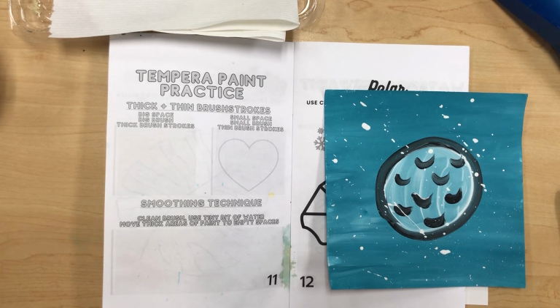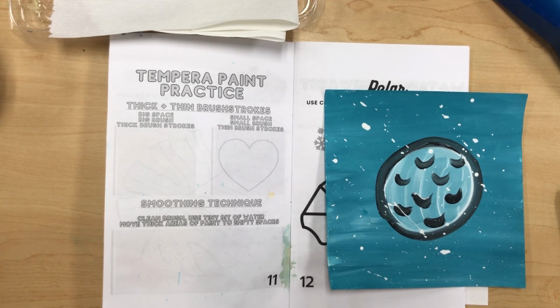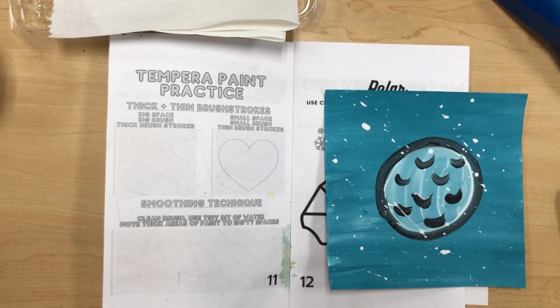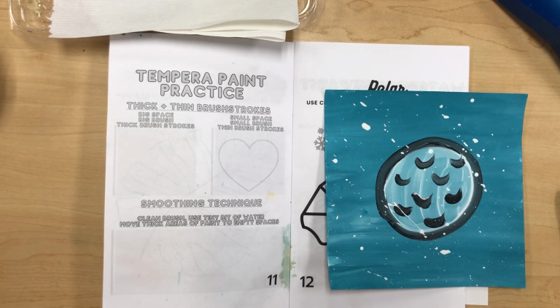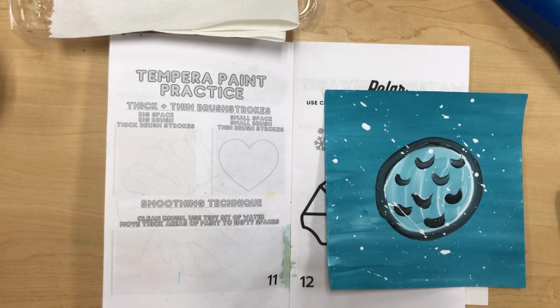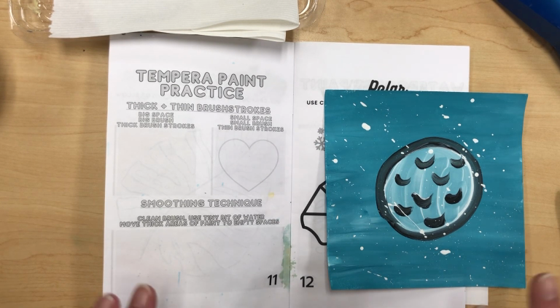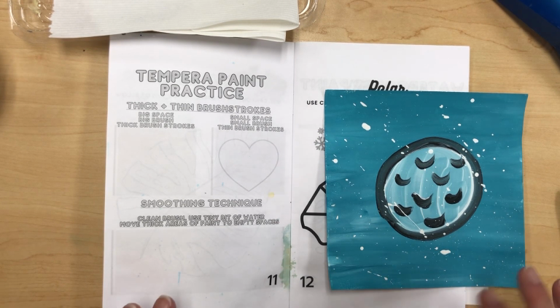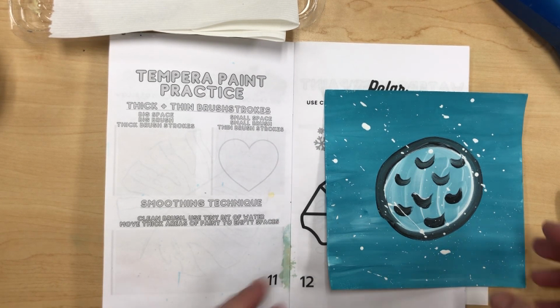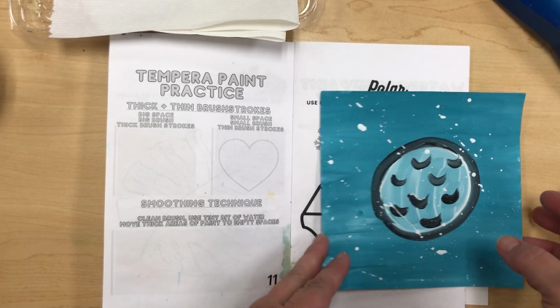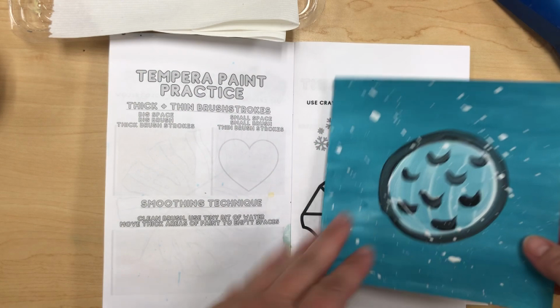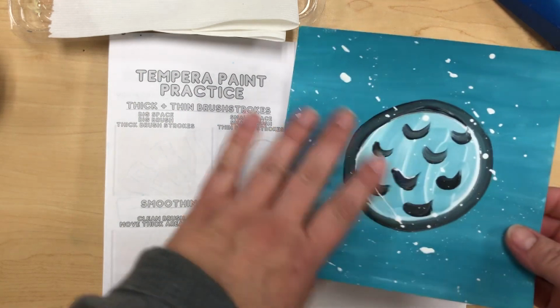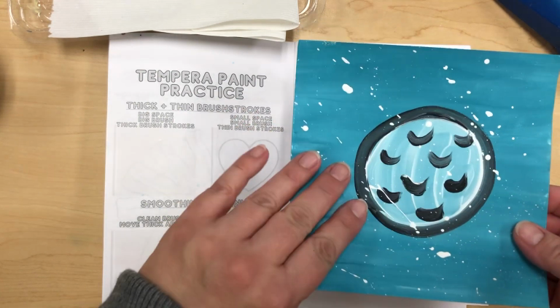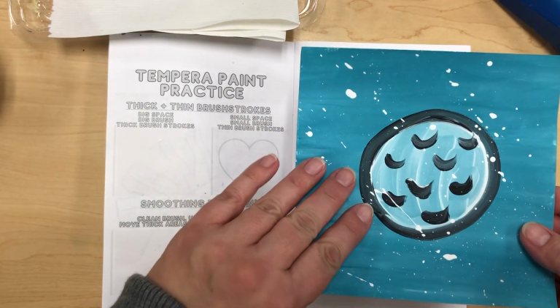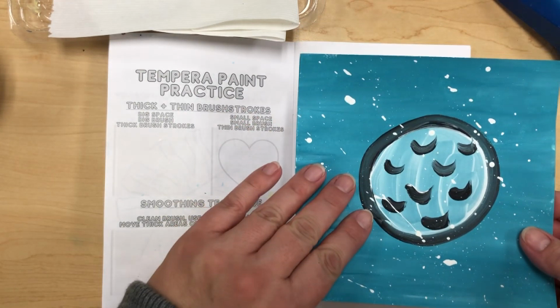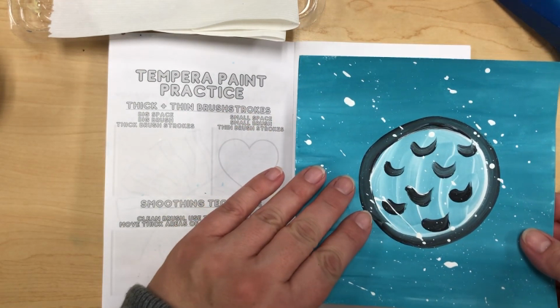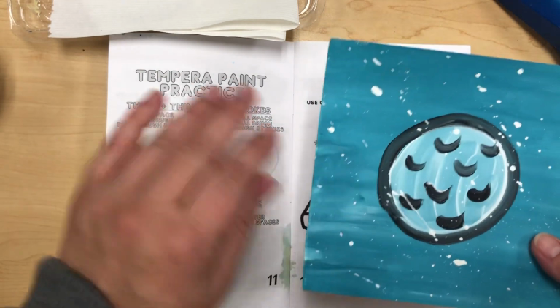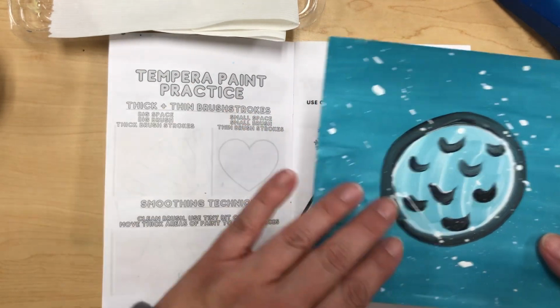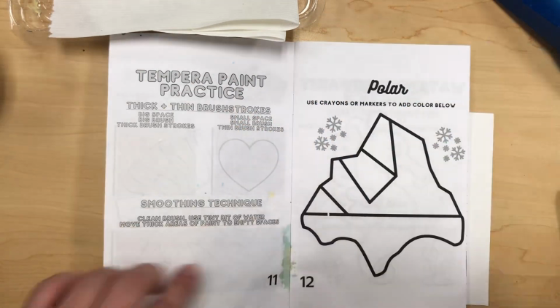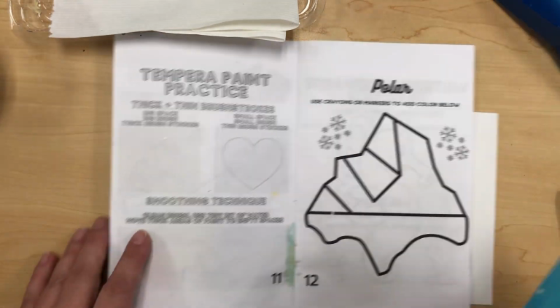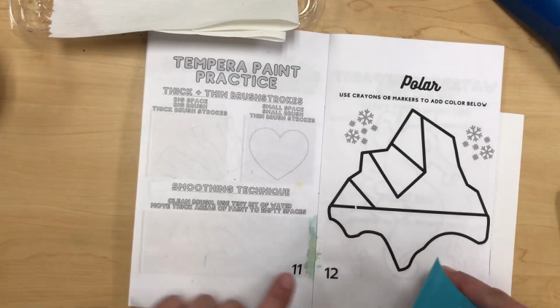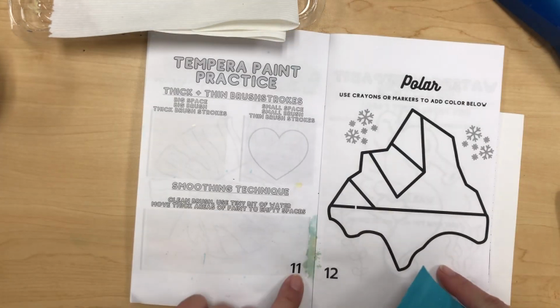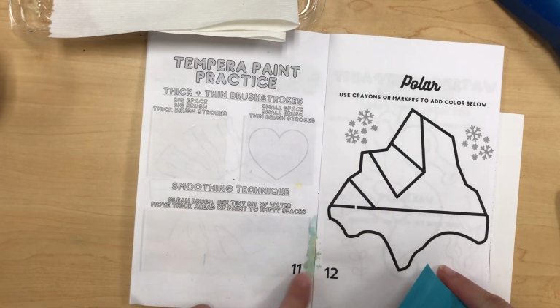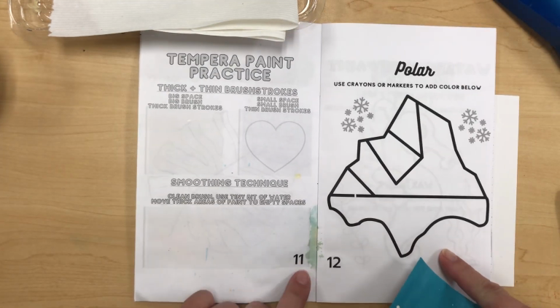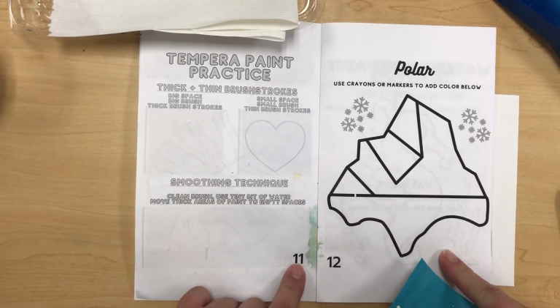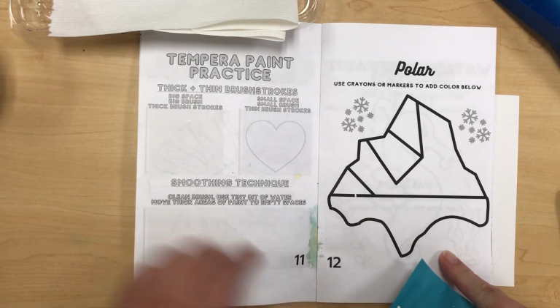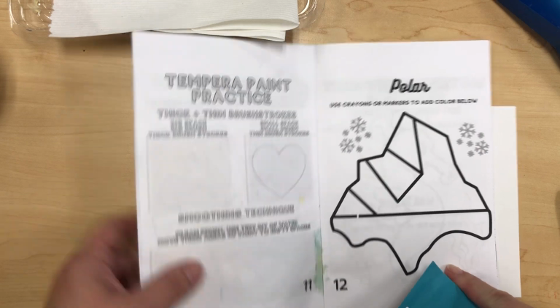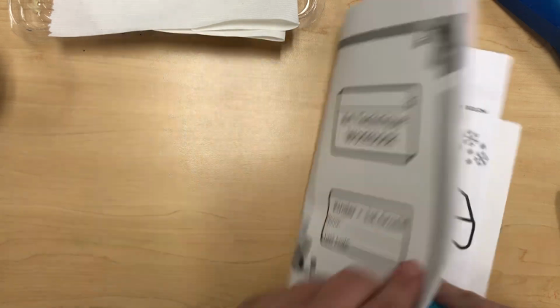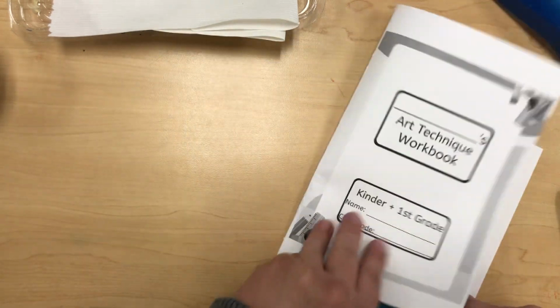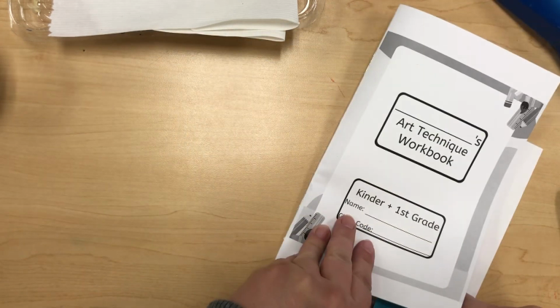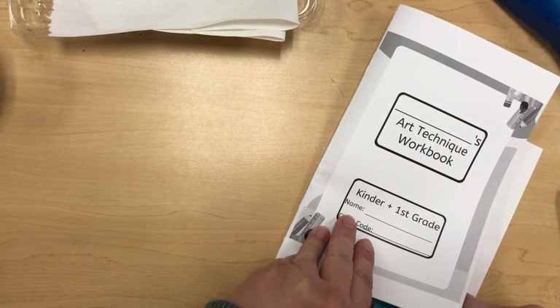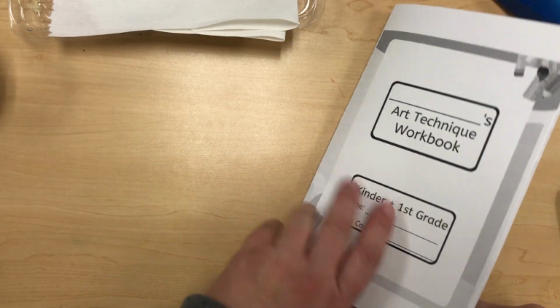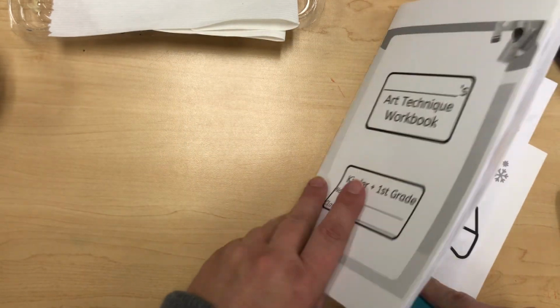We are going to be starting our practice today. We're going to be doing some painted paper and then we're going to work on page 11 in our little art technique workbook.